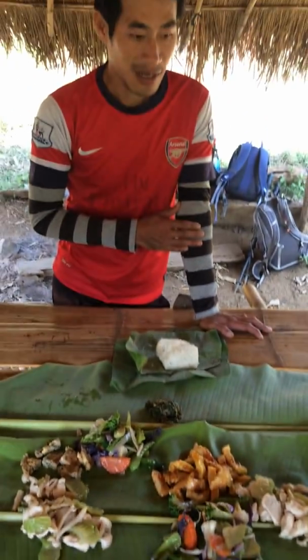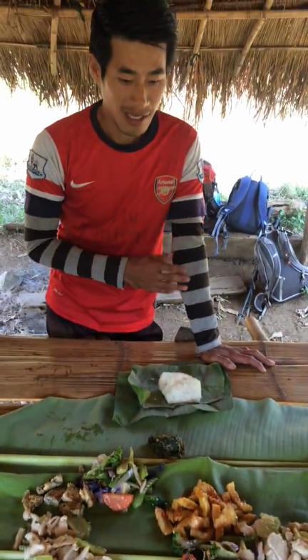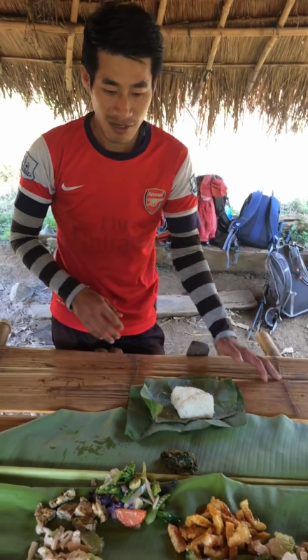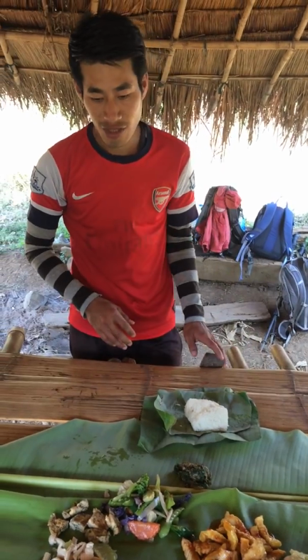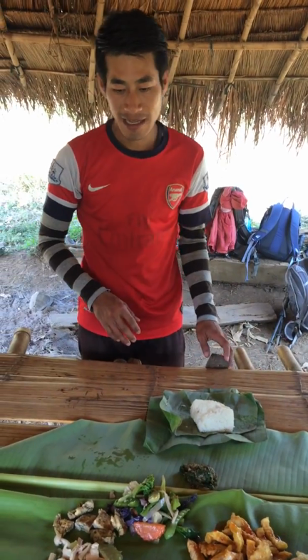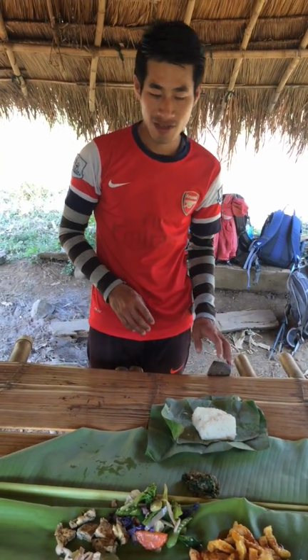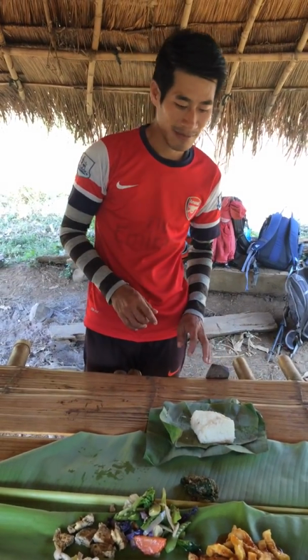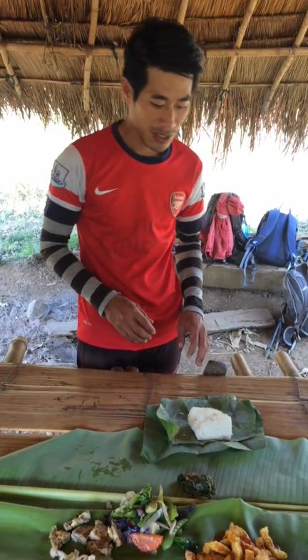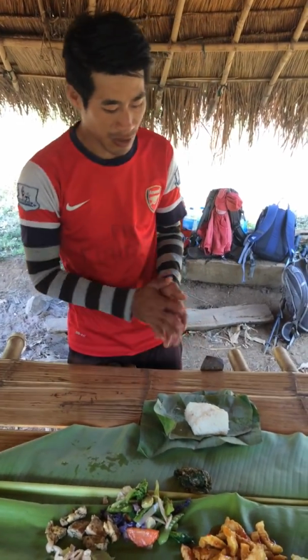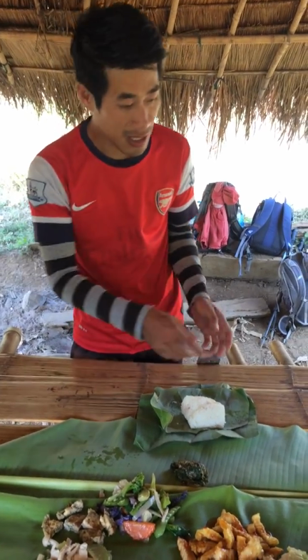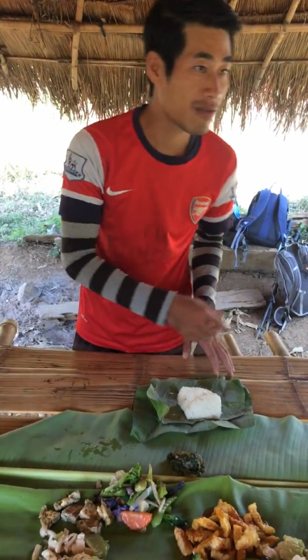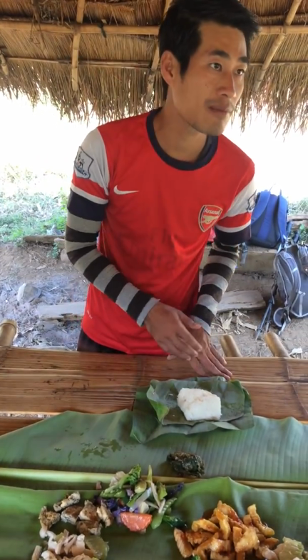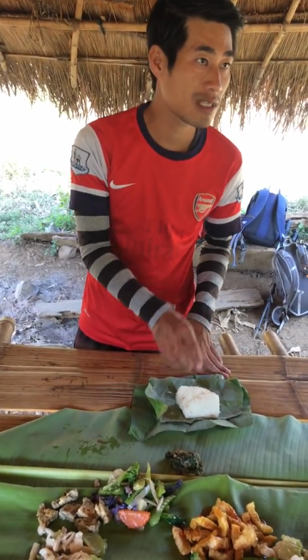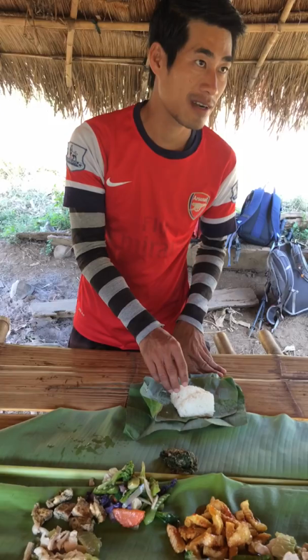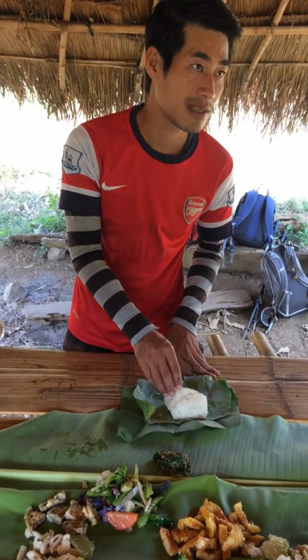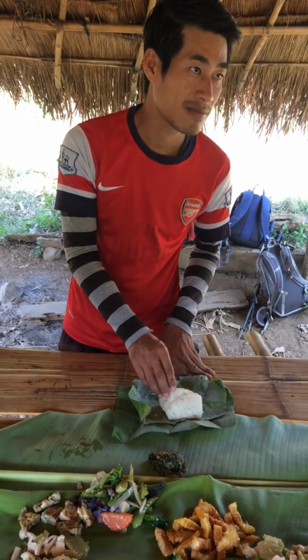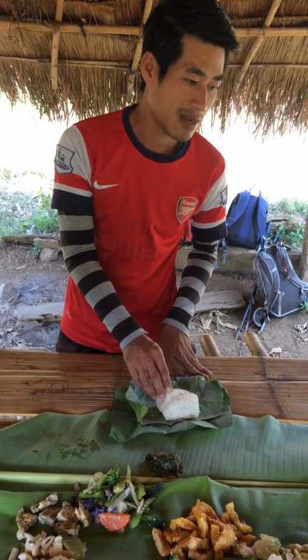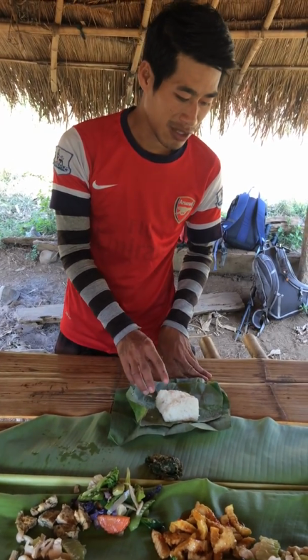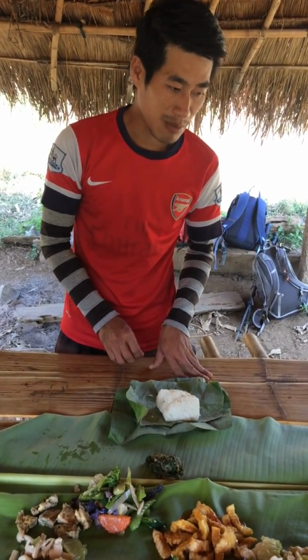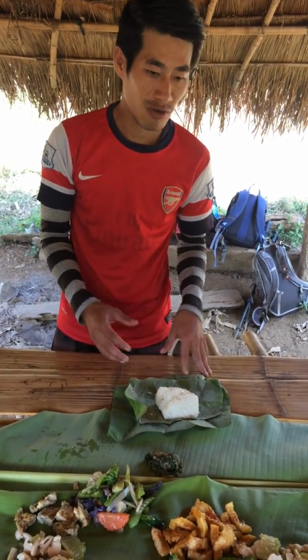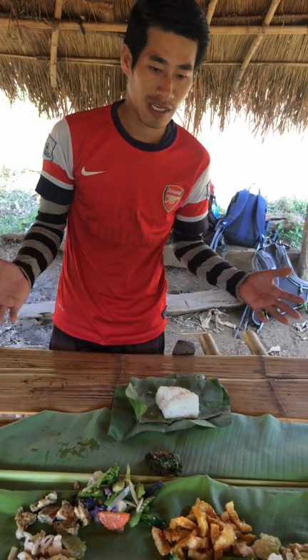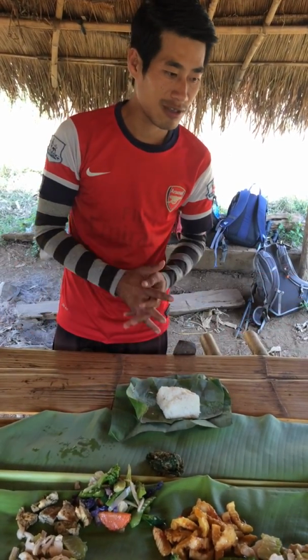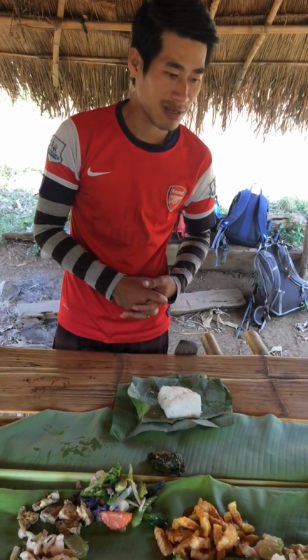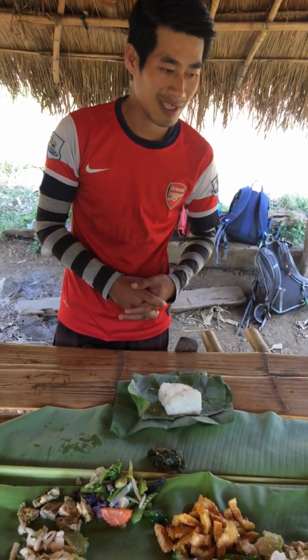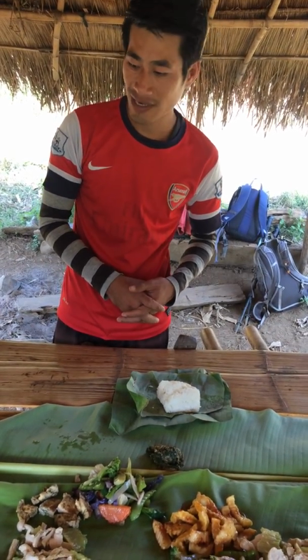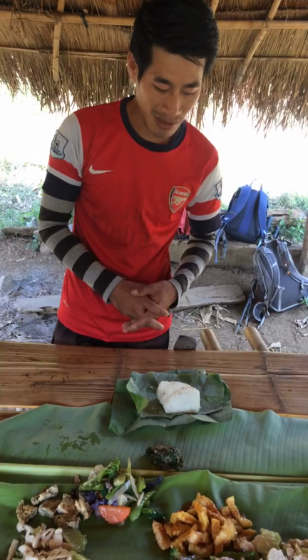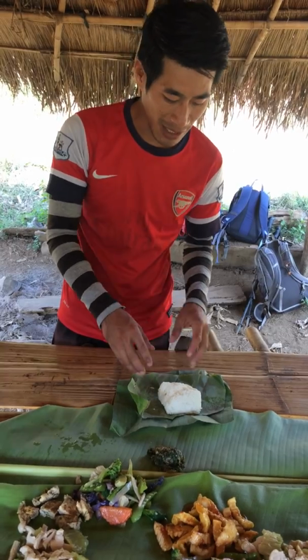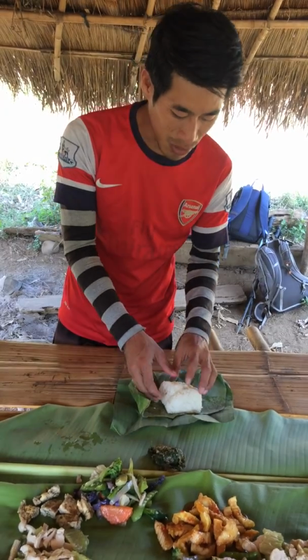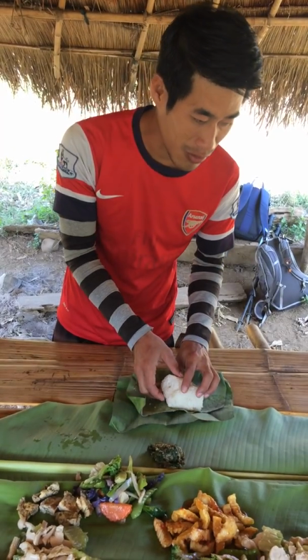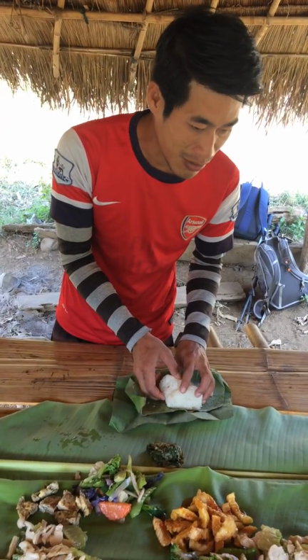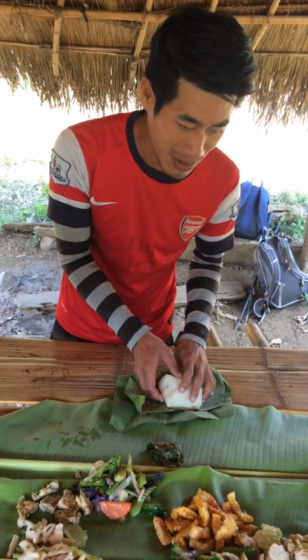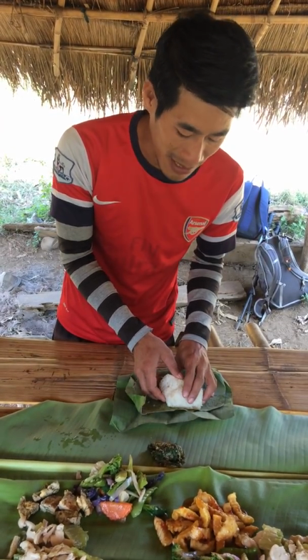Okay, so enjoy your lunch. Thank you. So this is your first sample of the sticky rice. So maybe you don't know how to do that for the sticky rice, so I'm gonna show you how to do that.